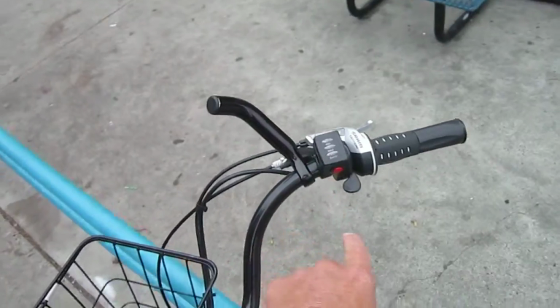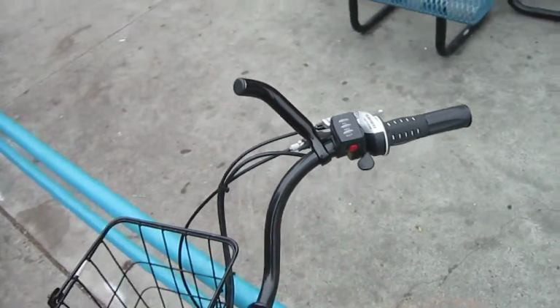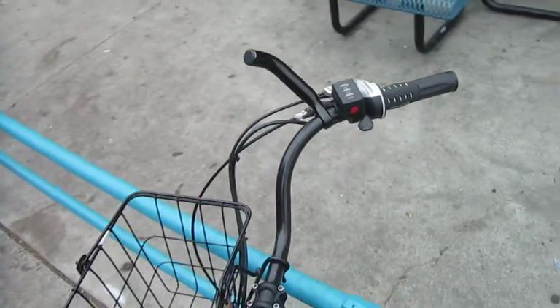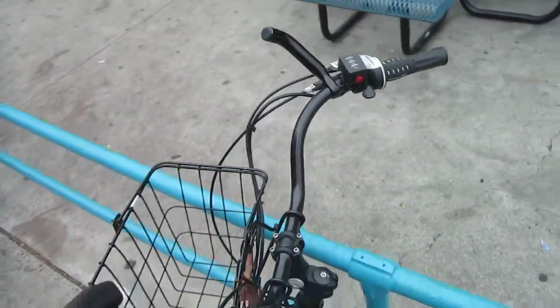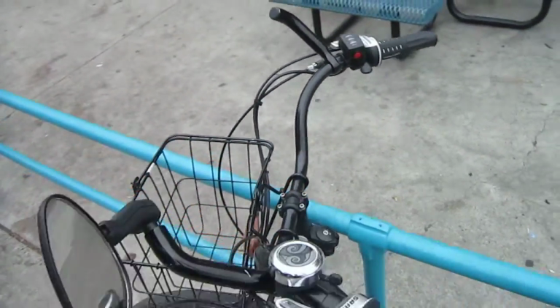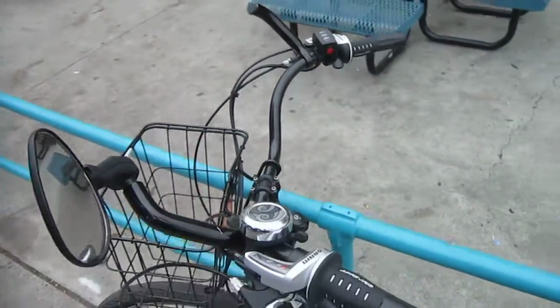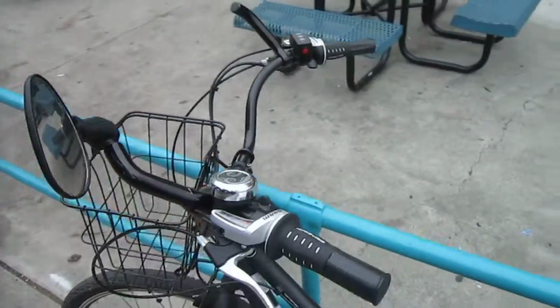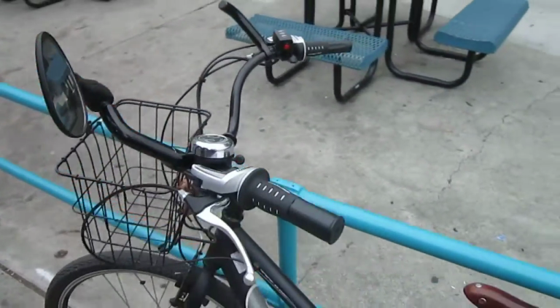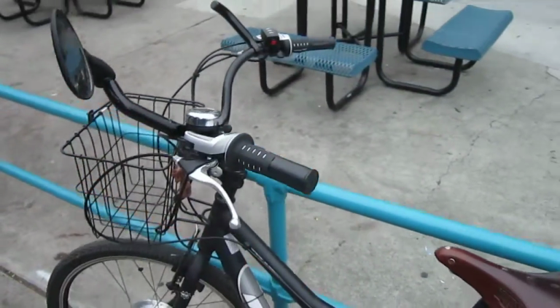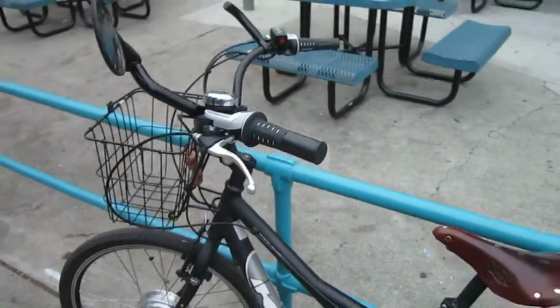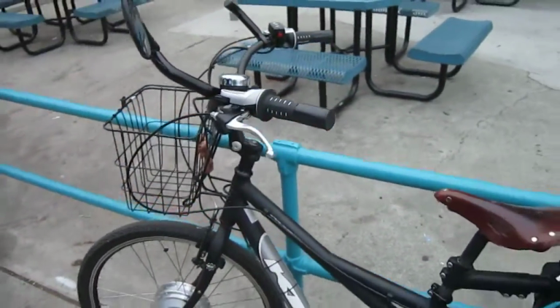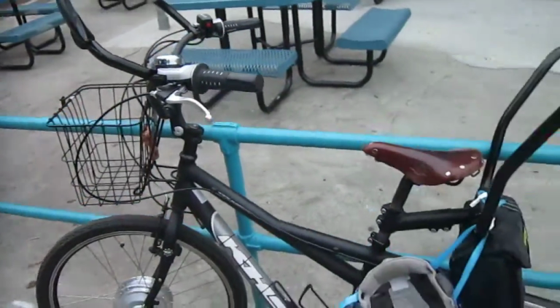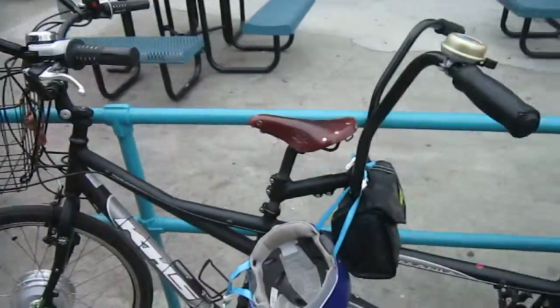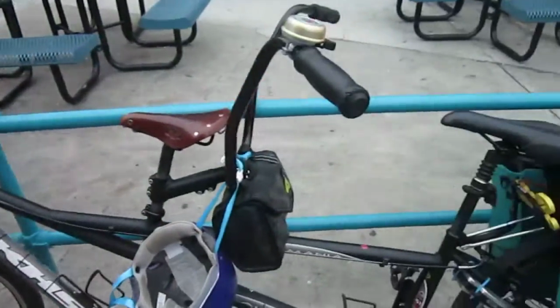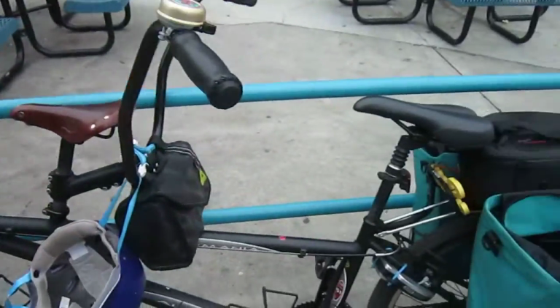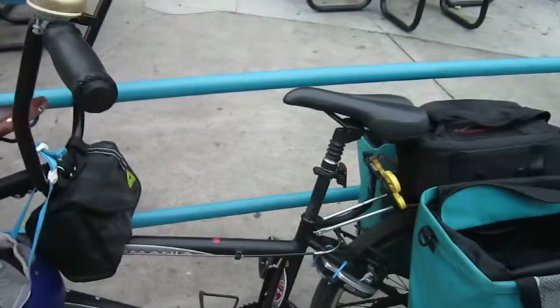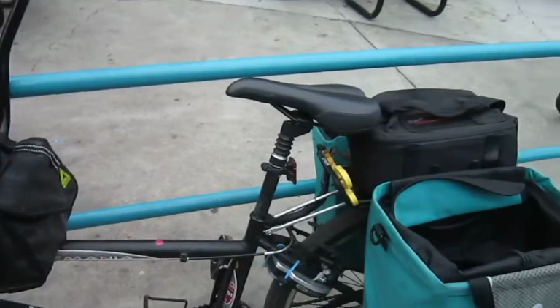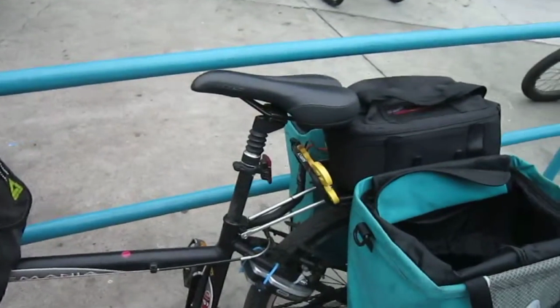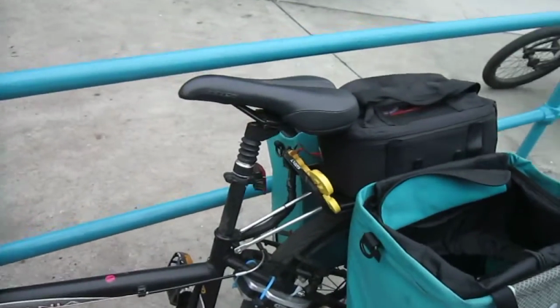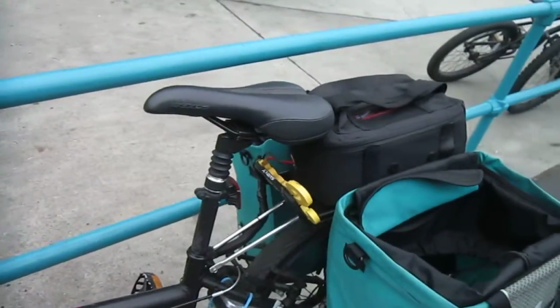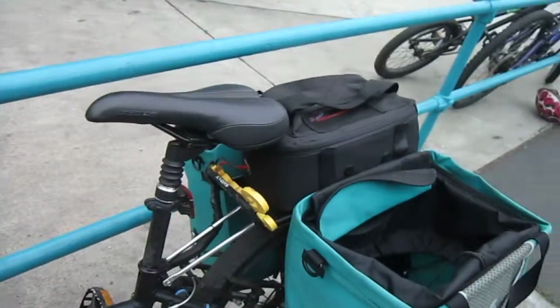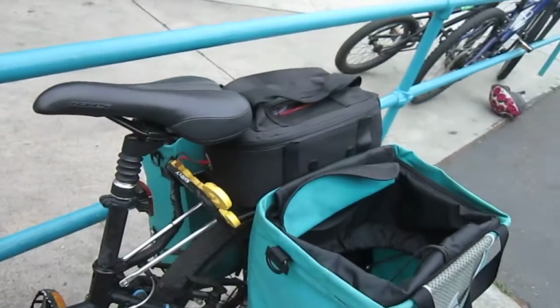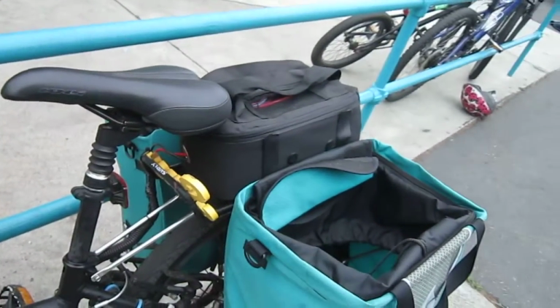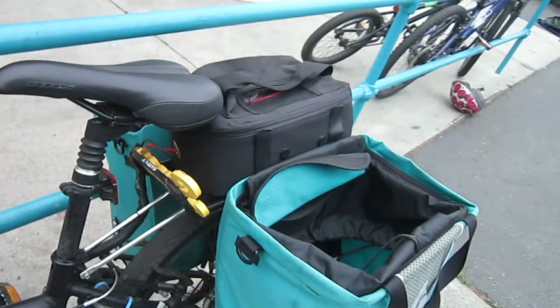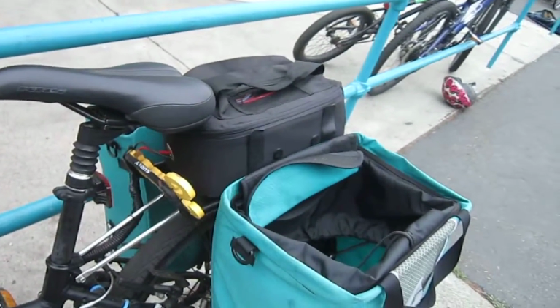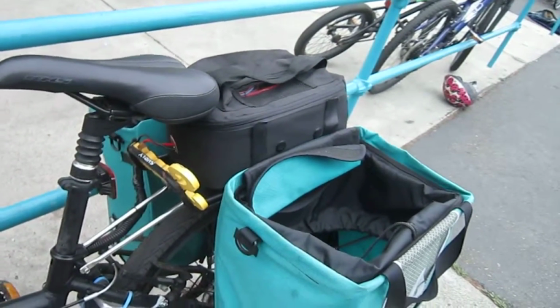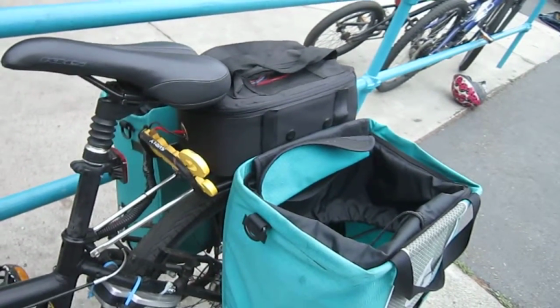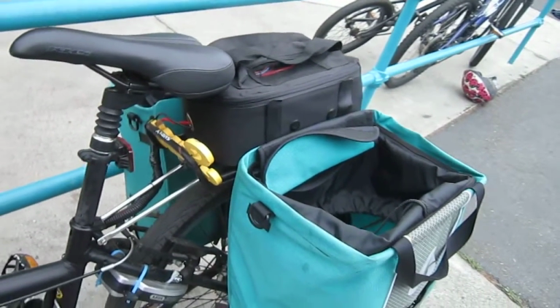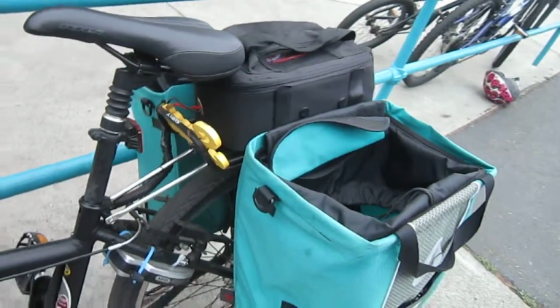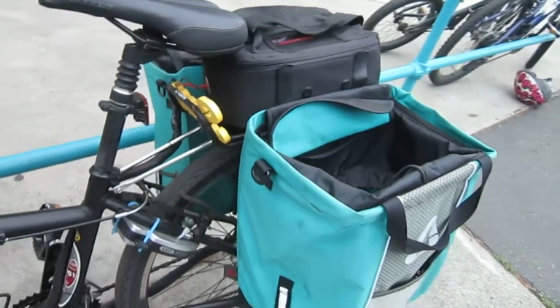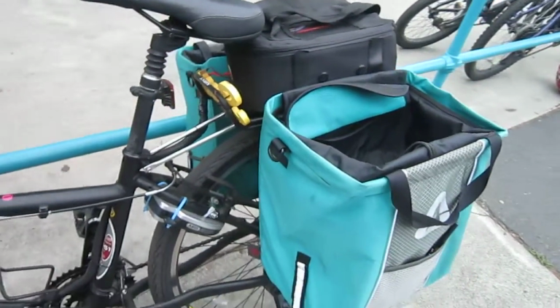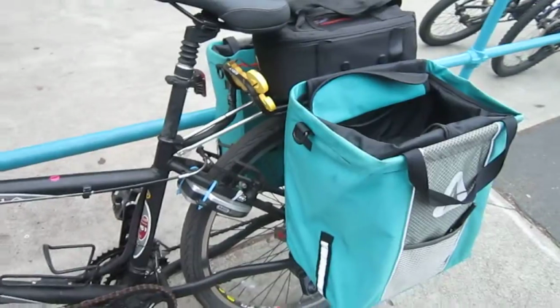It's pretty simple, straightforward setup. The battery is in the bag right here and I'm pretty sure it's a lithium battery. This is one of their conversions.